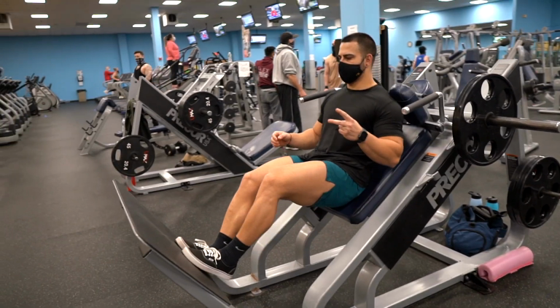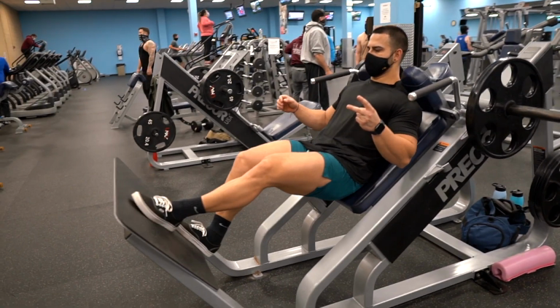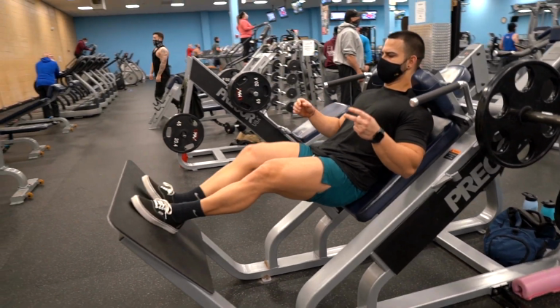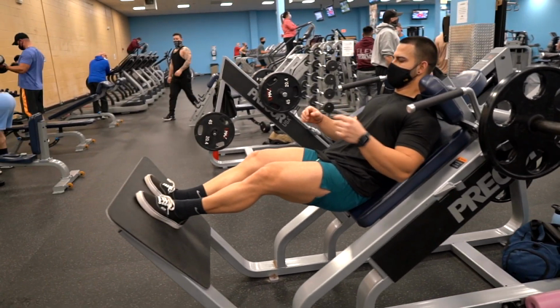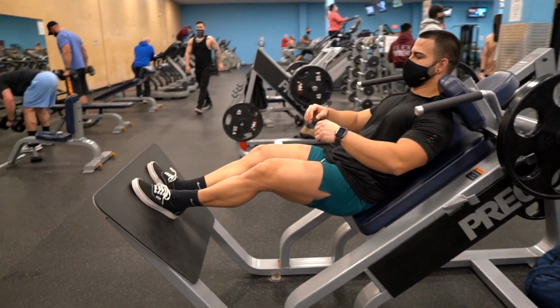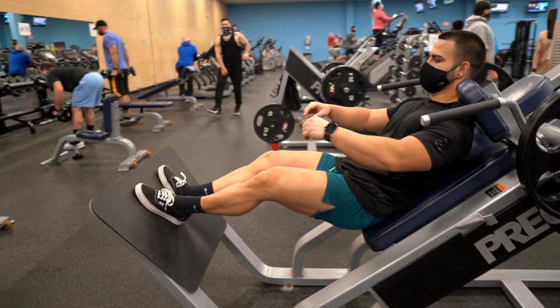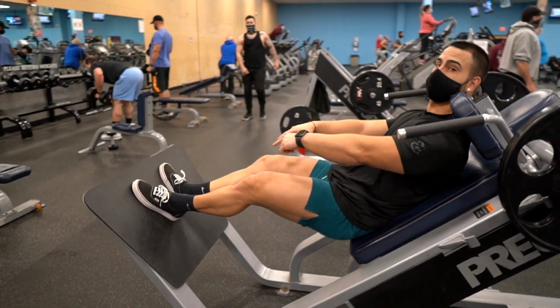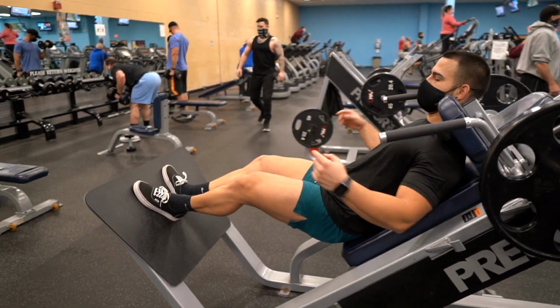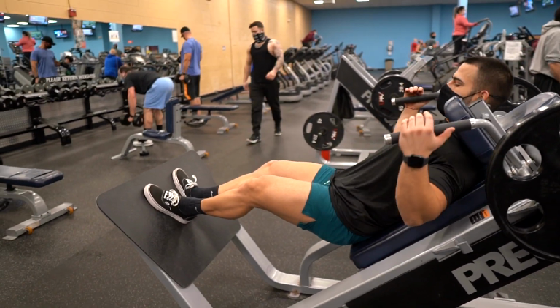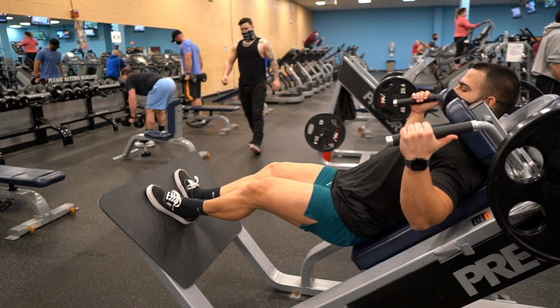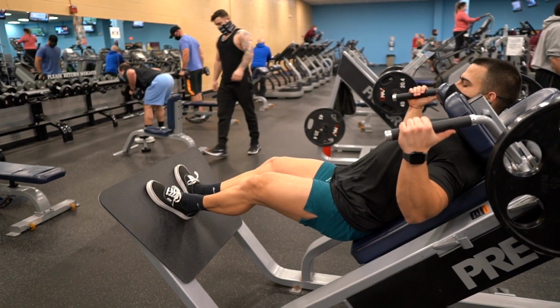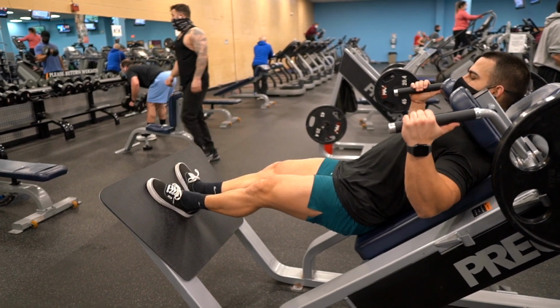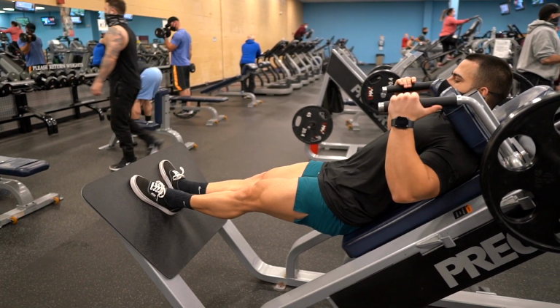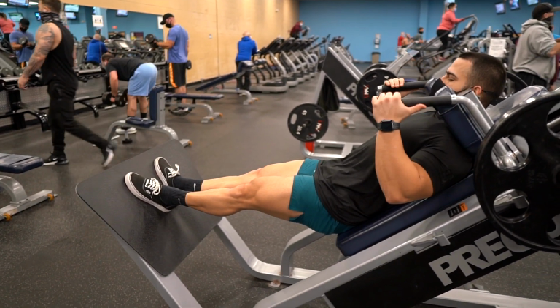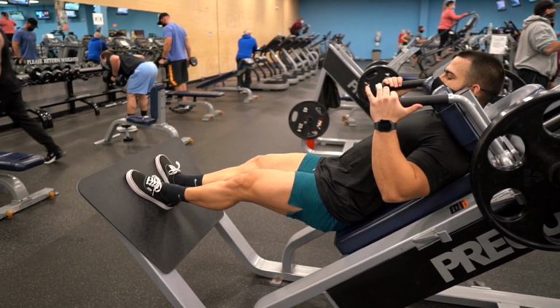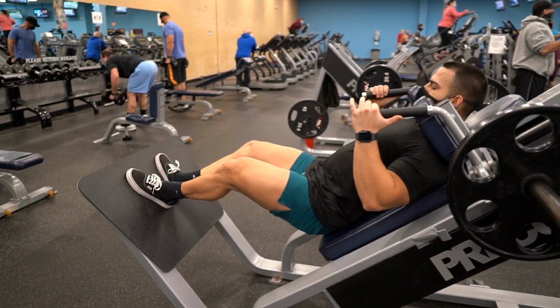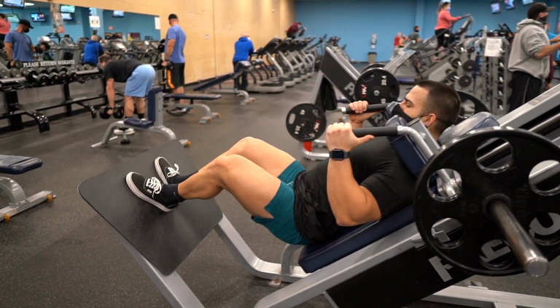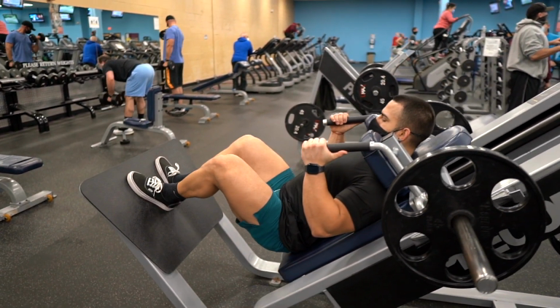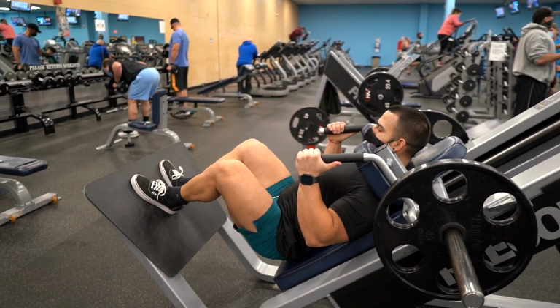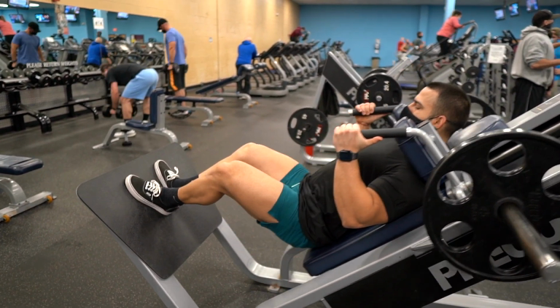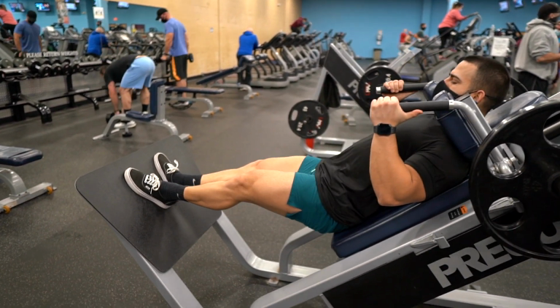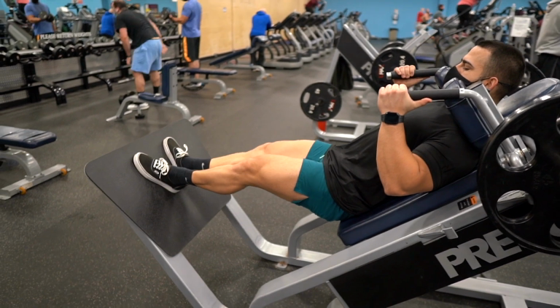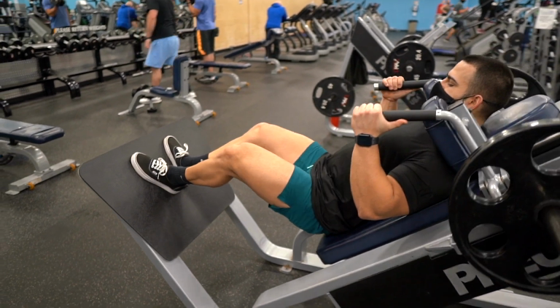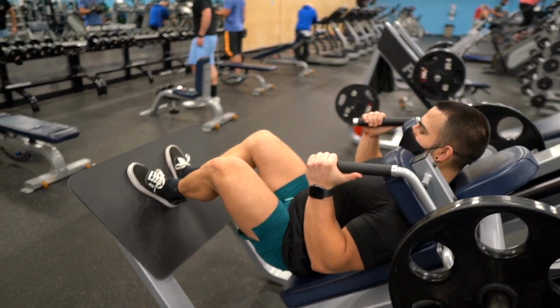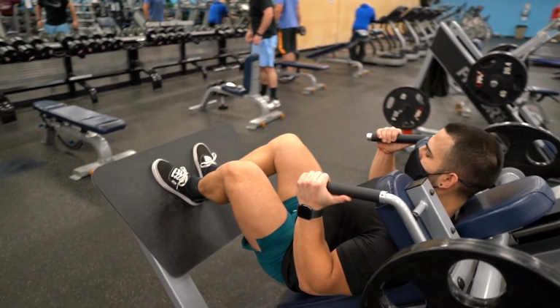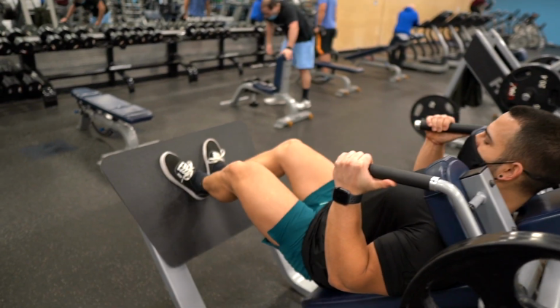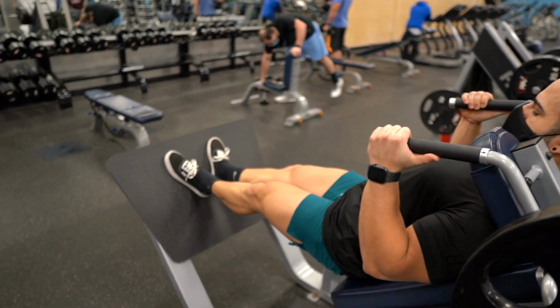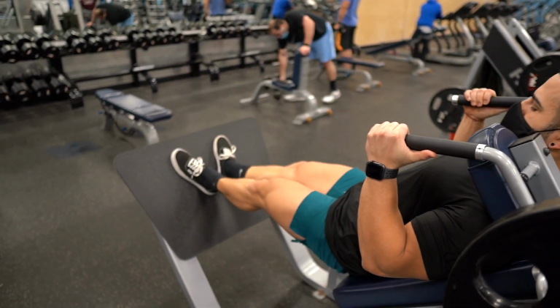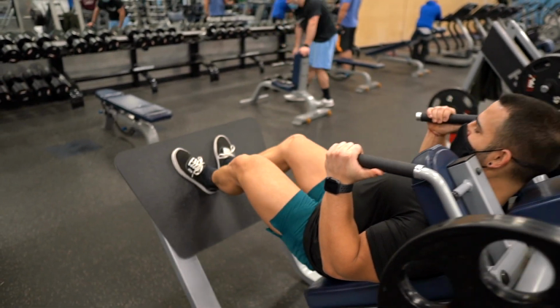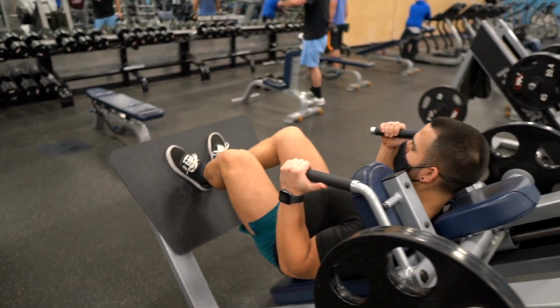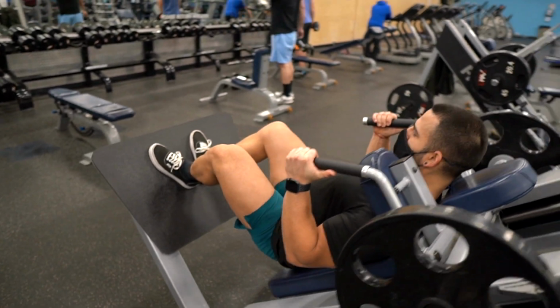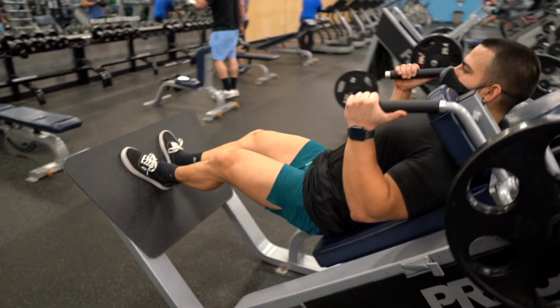The second exercise I recommend for the inner quads is heels touching close stance hack squats. You can also do this on the leg press or standing using a barbell. Putting your feet close while the heels are touching and toes pointing slightly outward will target the inner teardrop of your quads.